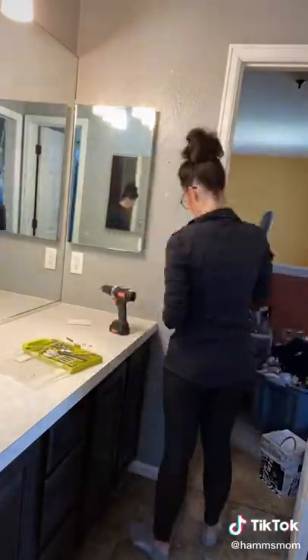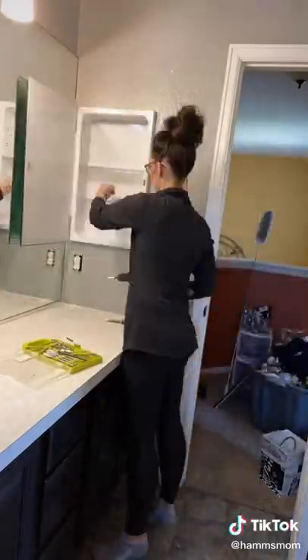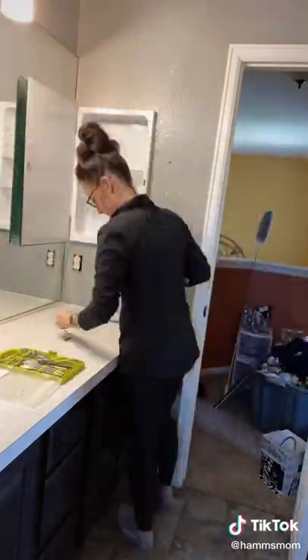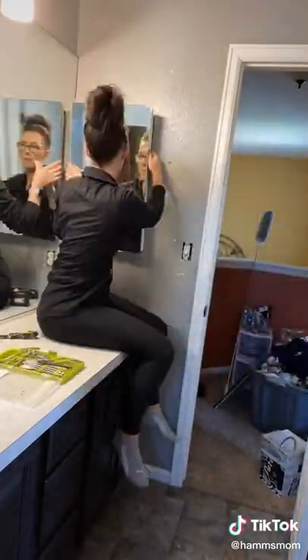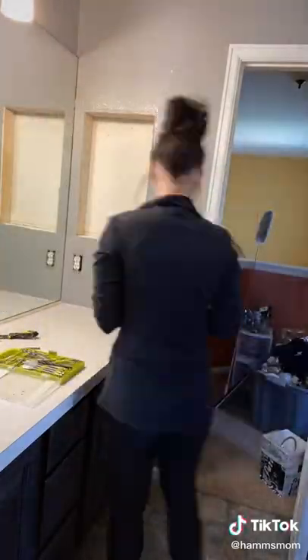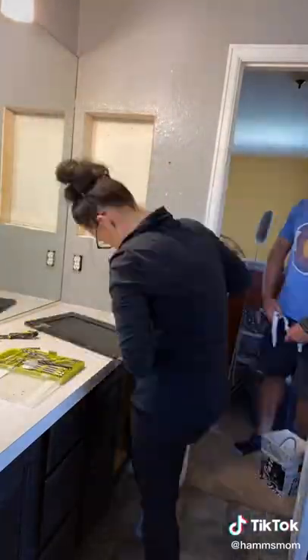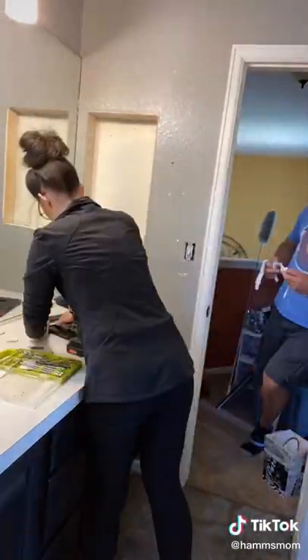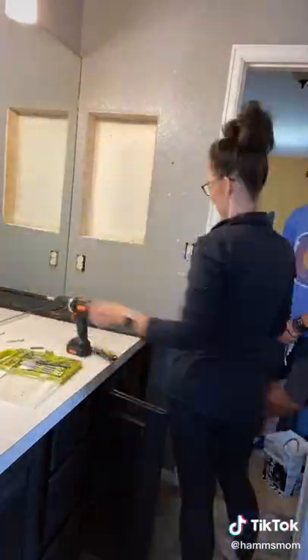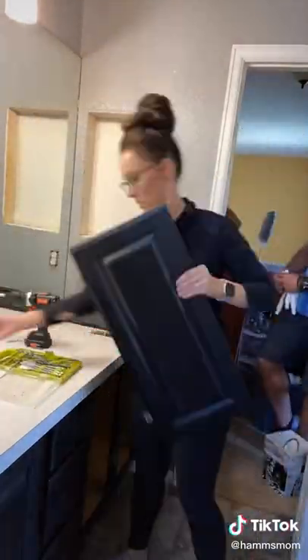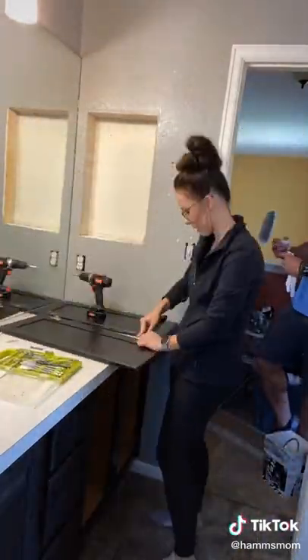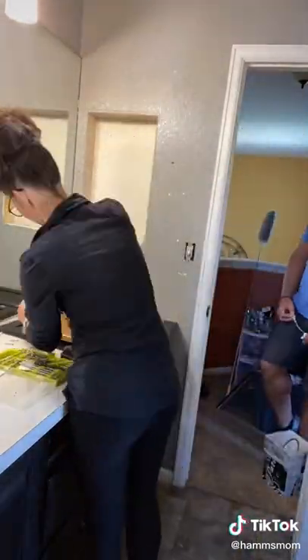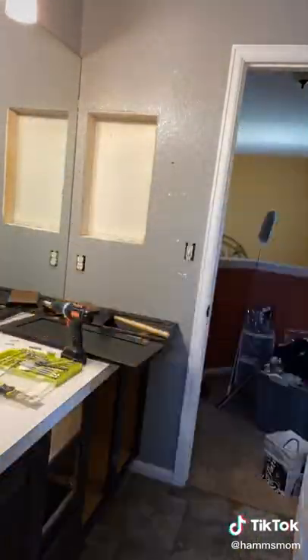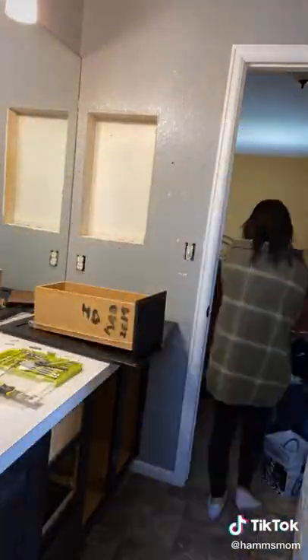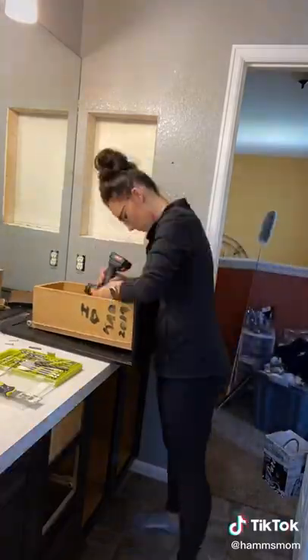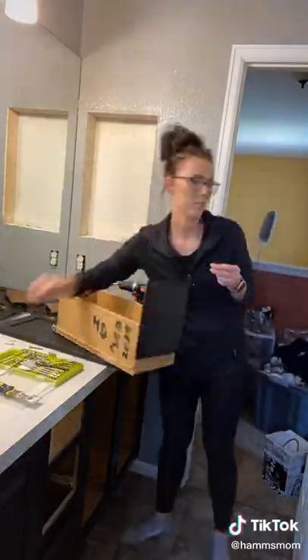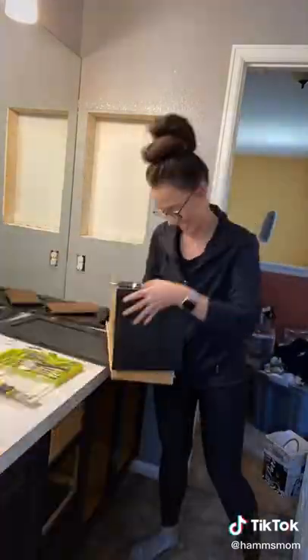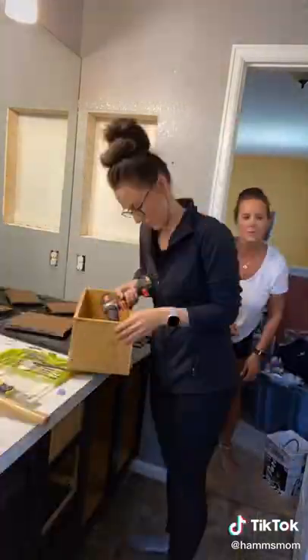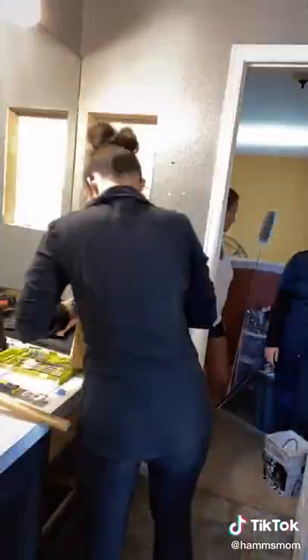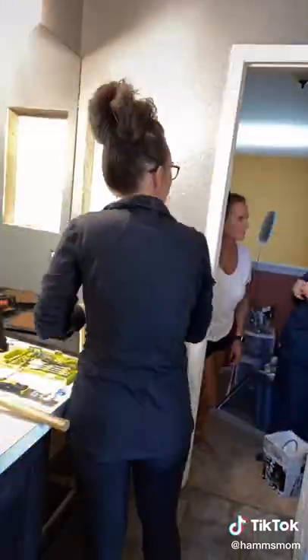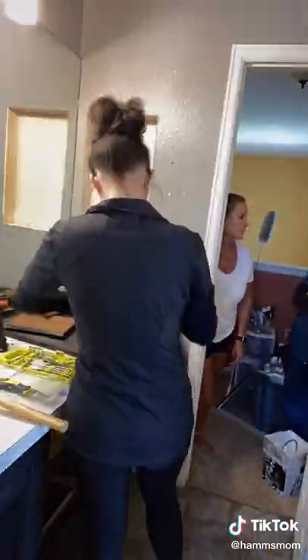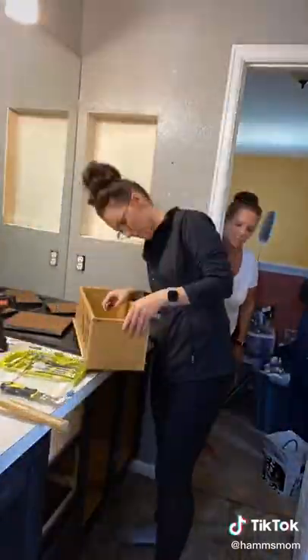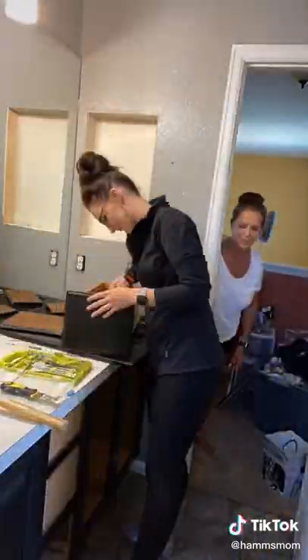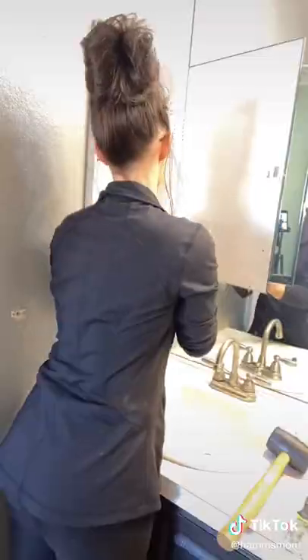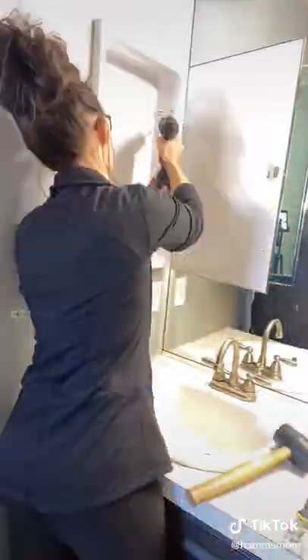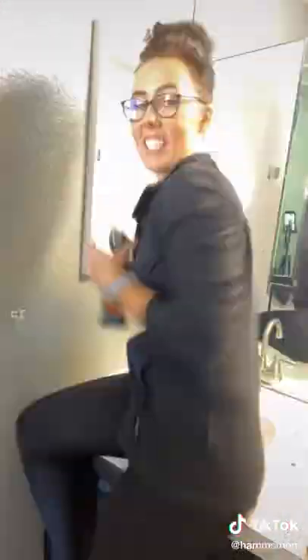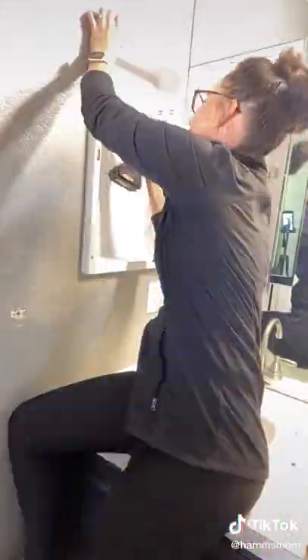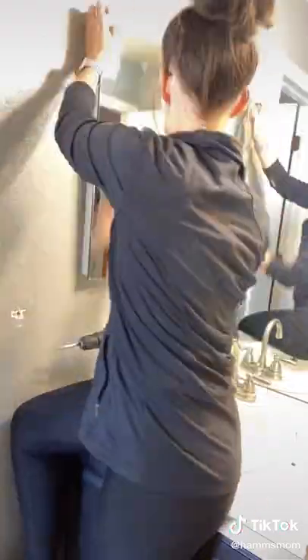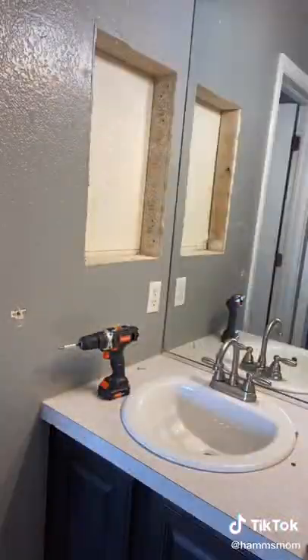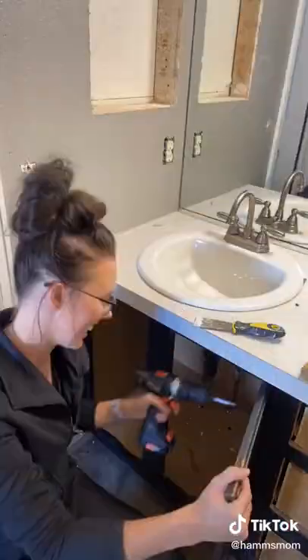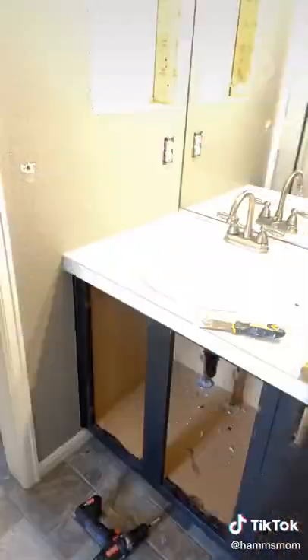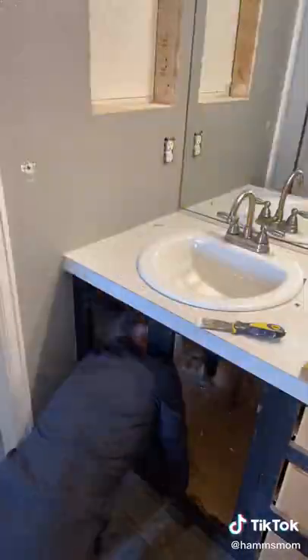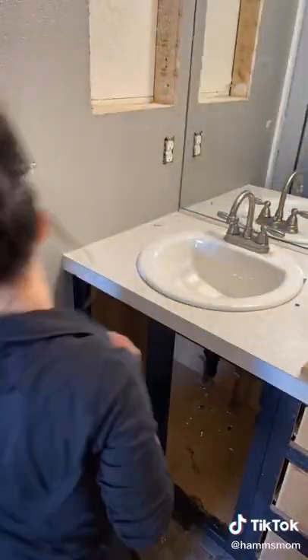I took out the little mirror medicine cabinet things out of the wall, and then I unscrewed all of the light switches and took apart all of the cupboard doors. I also took off the front of the drawers, and then there was another medicine cabinet on this side of the wall.